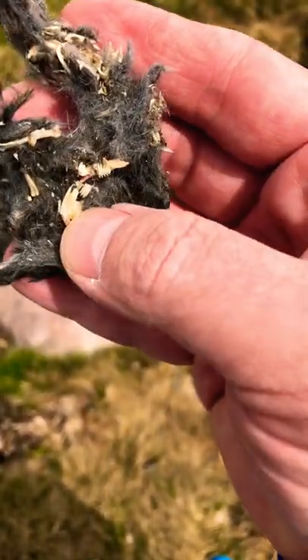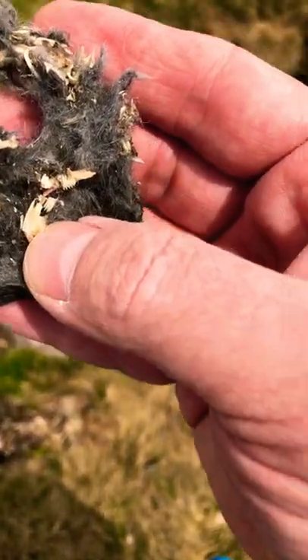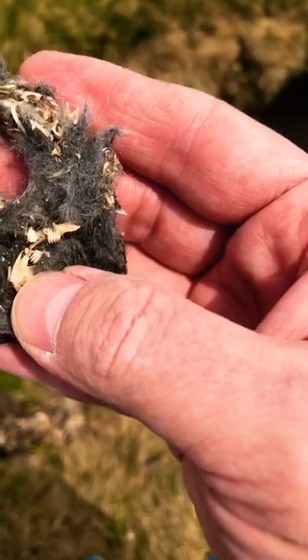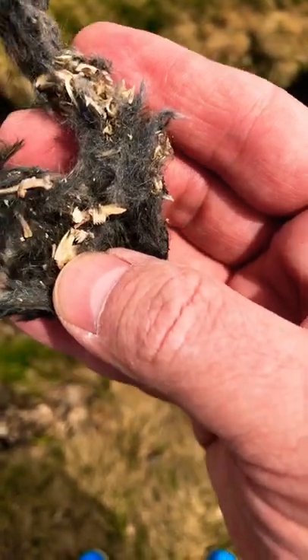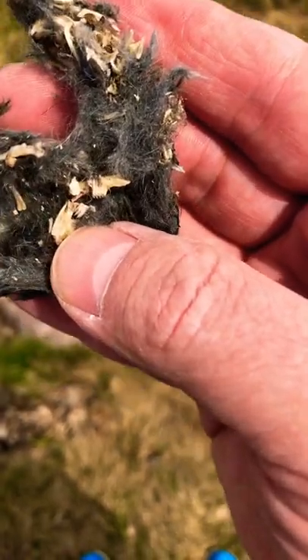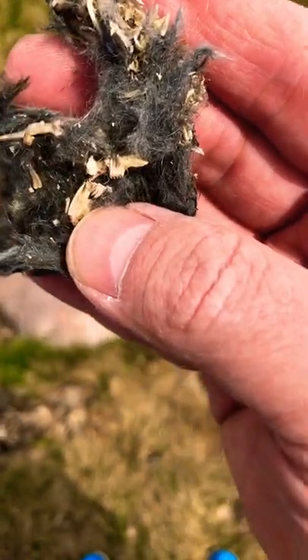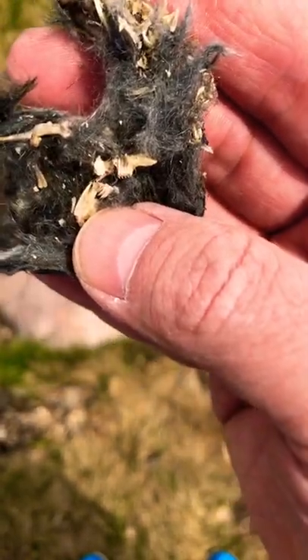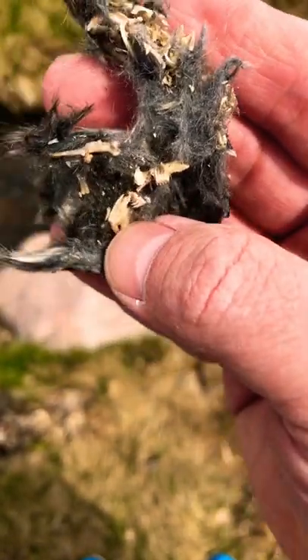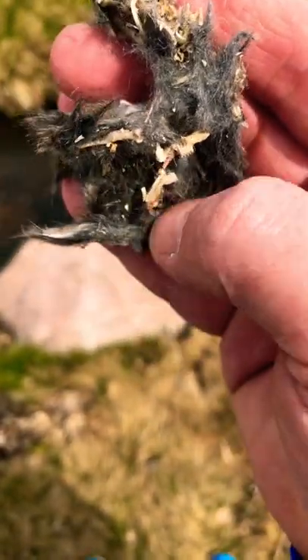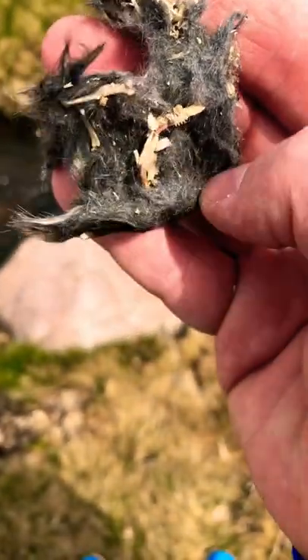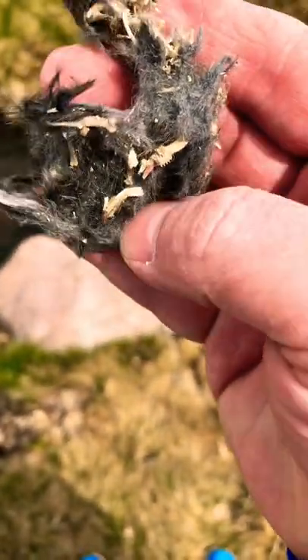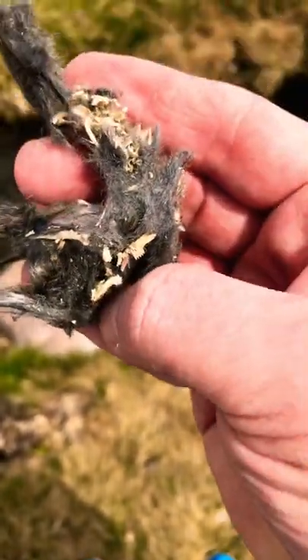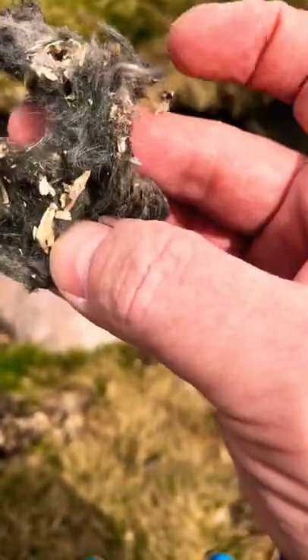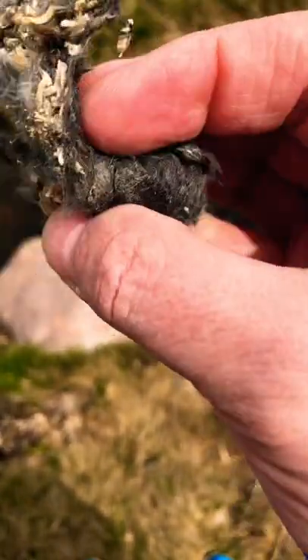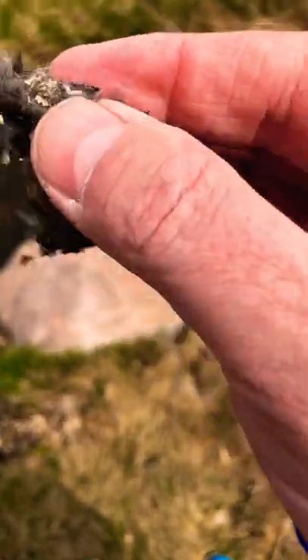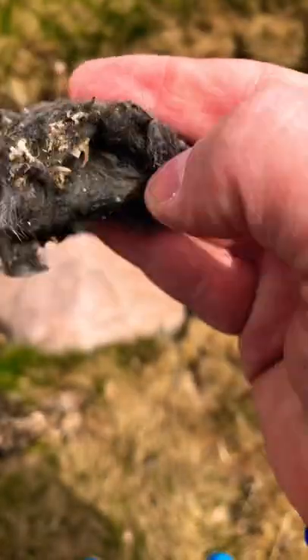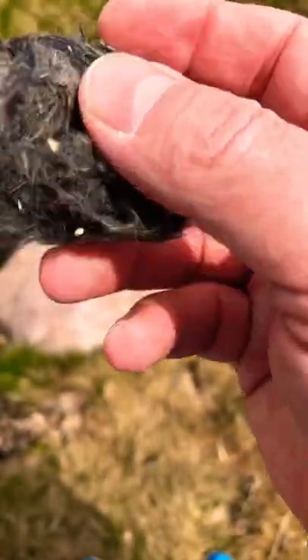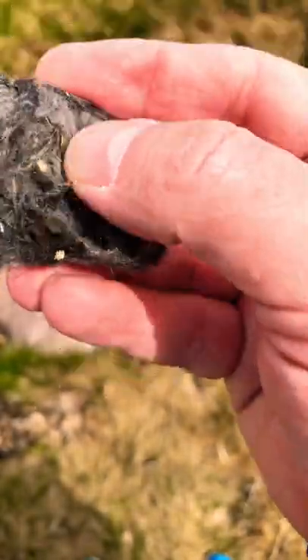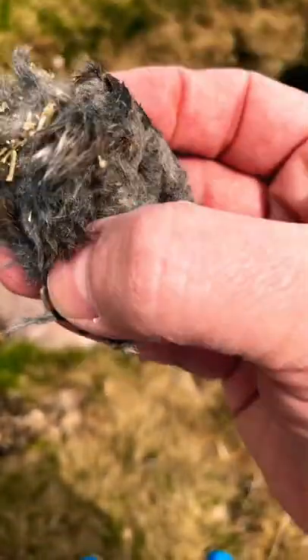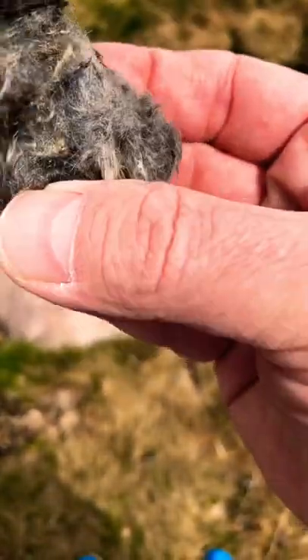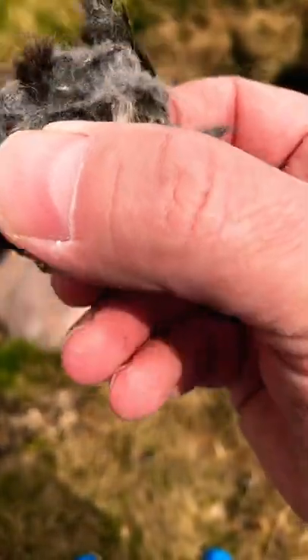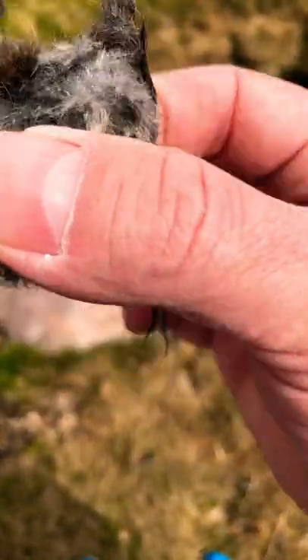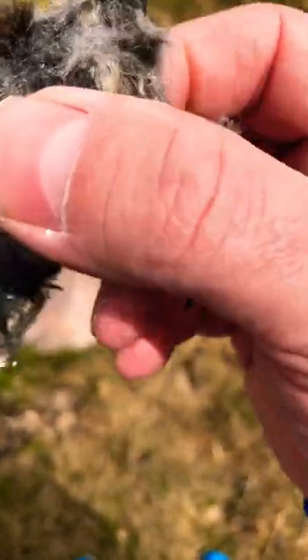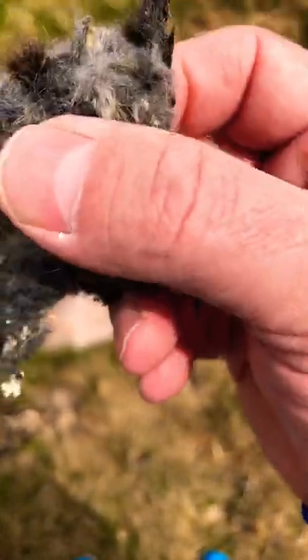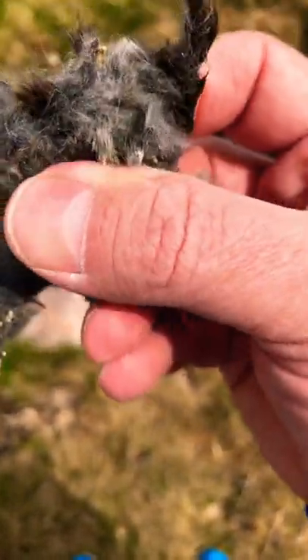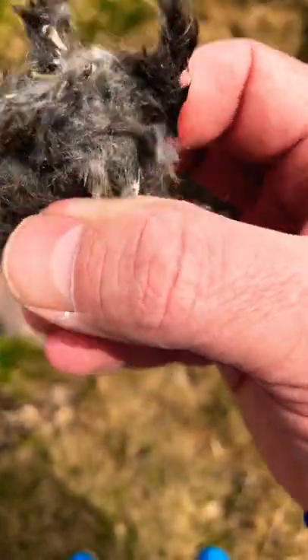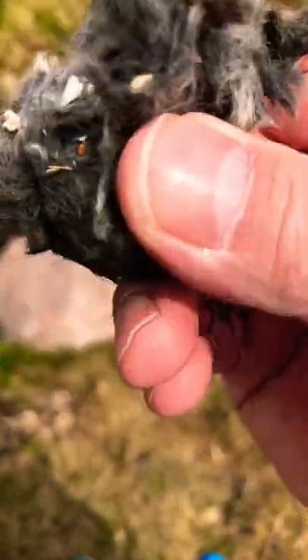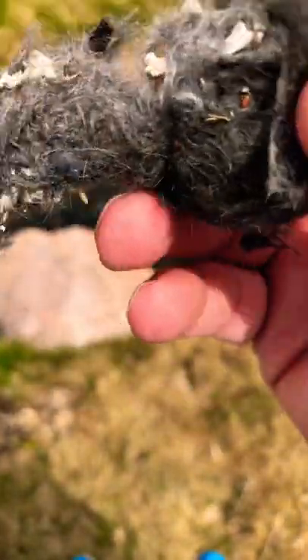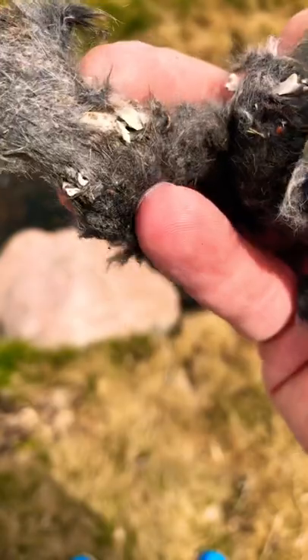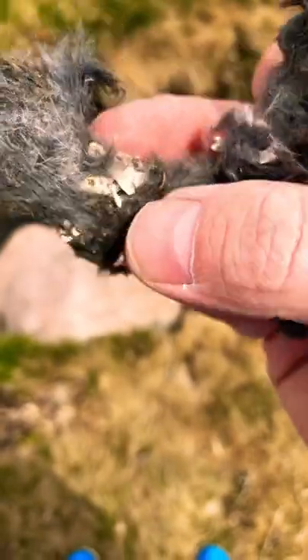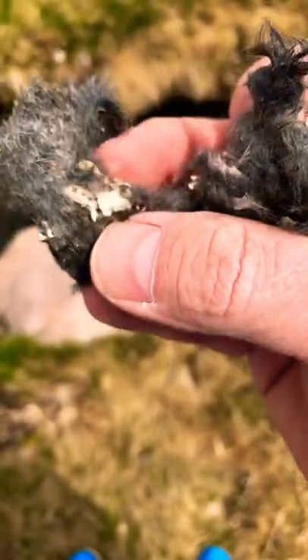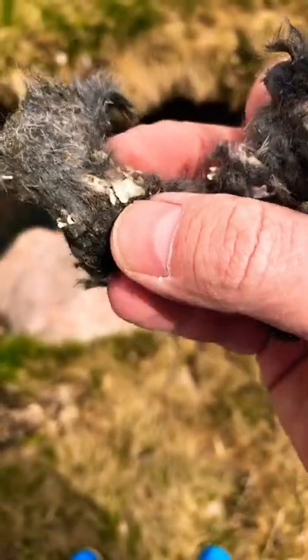Look at all the teeth — there's some teeth there. It feels like dryer lint, but there's all kinds of bones and everything in there.